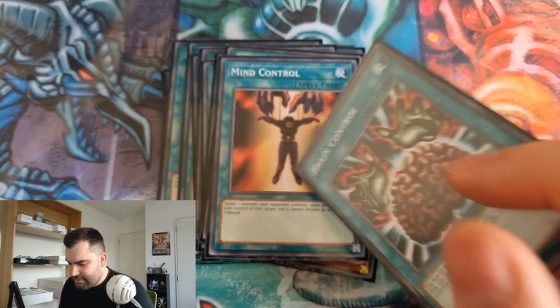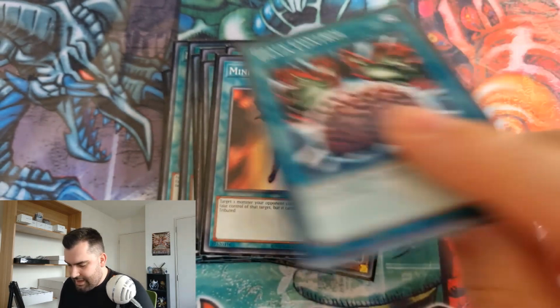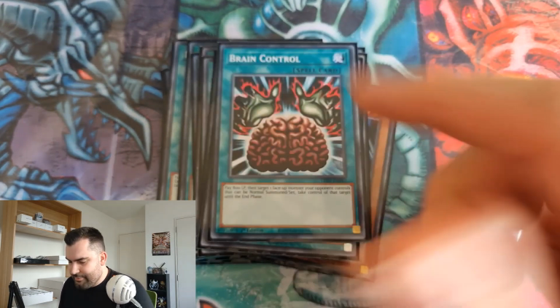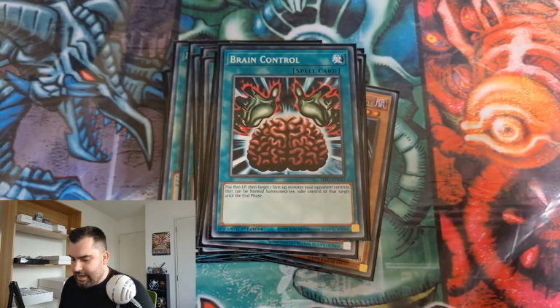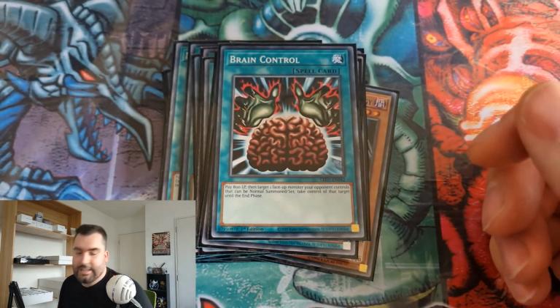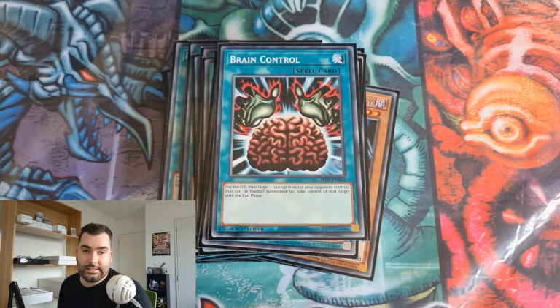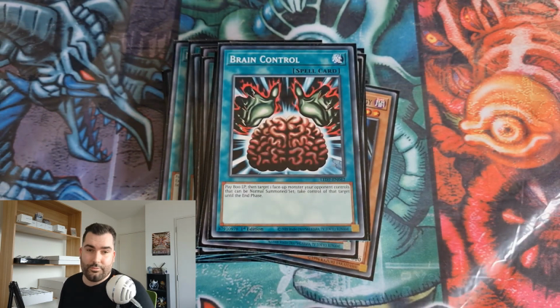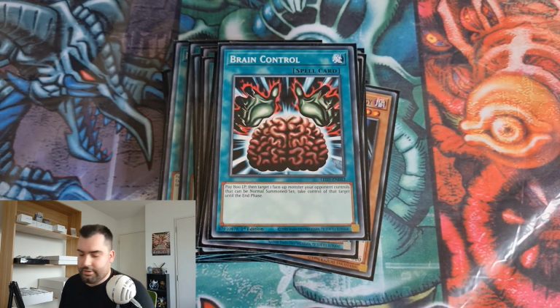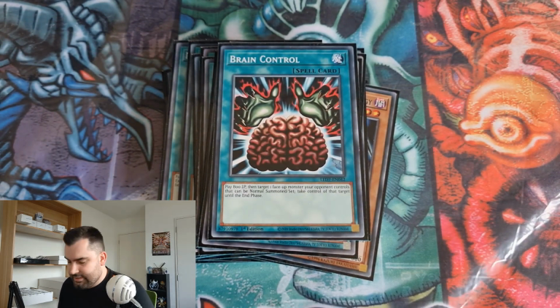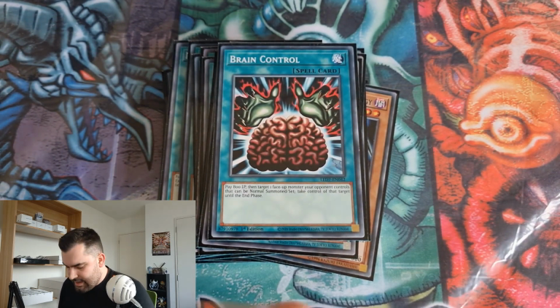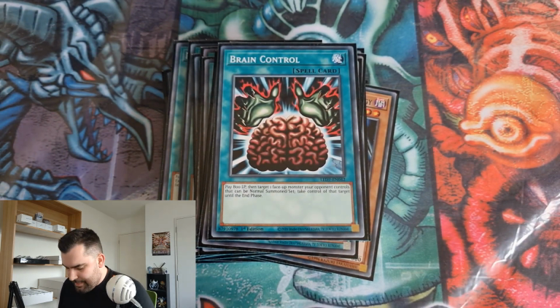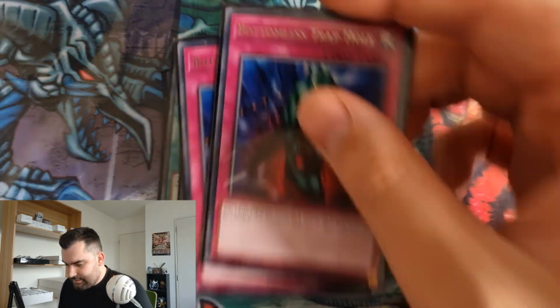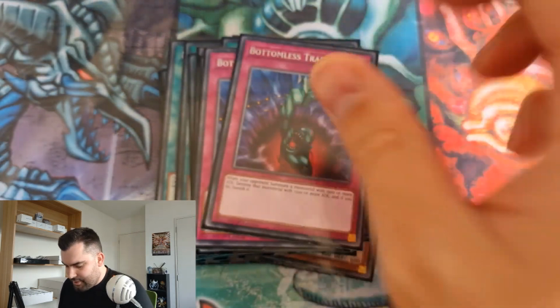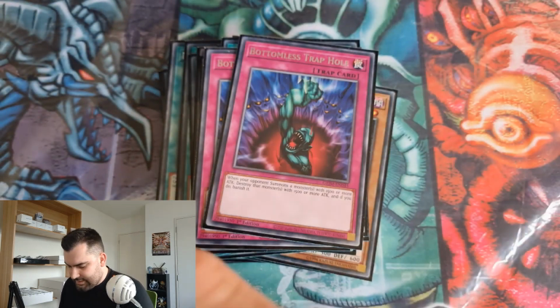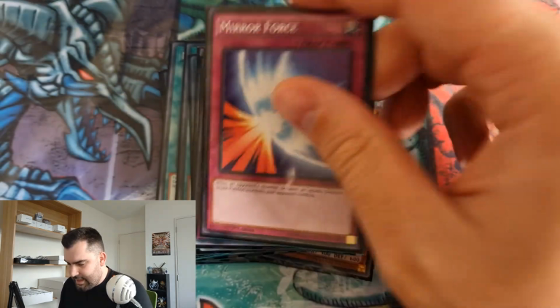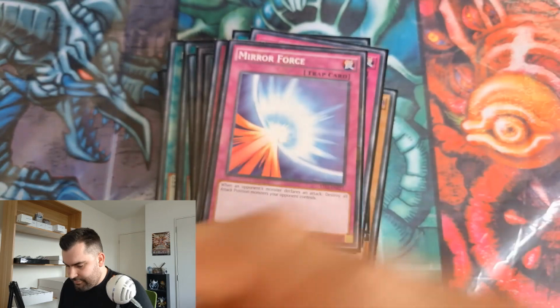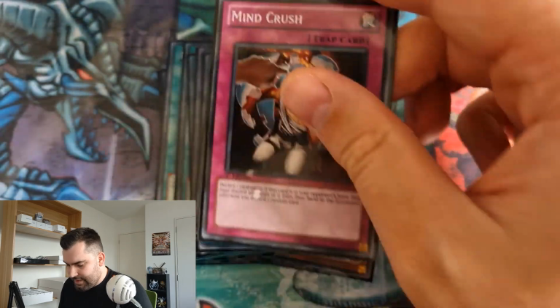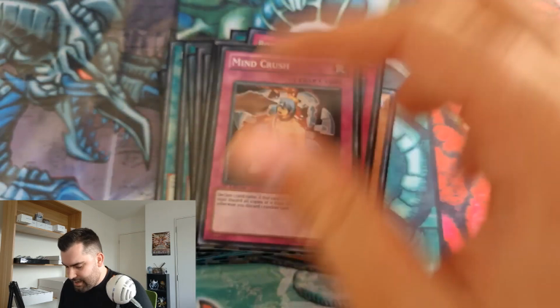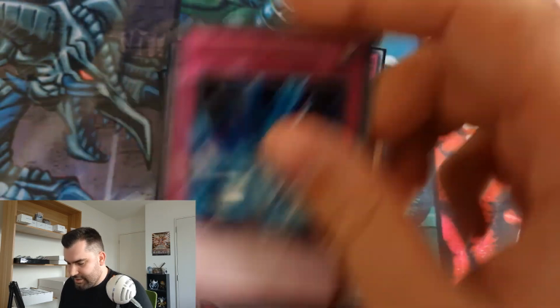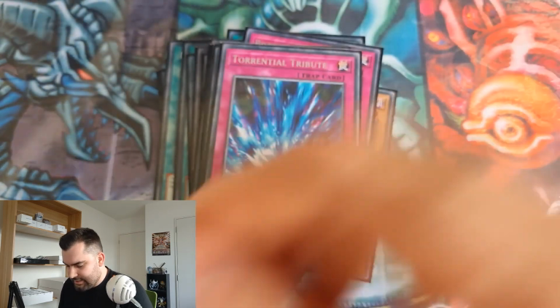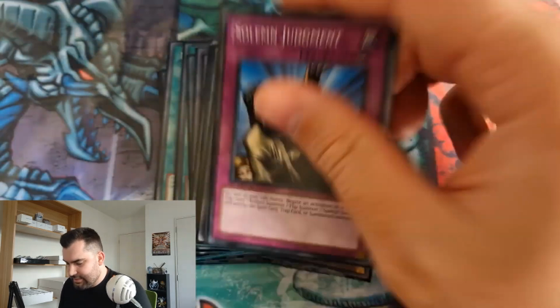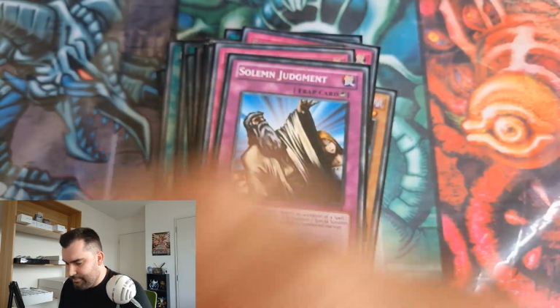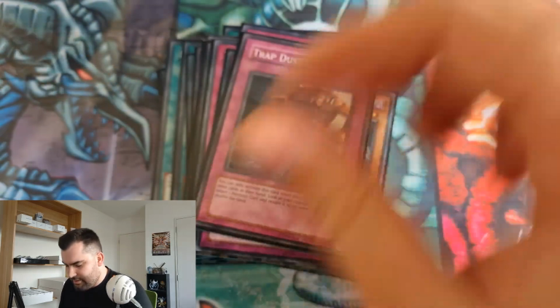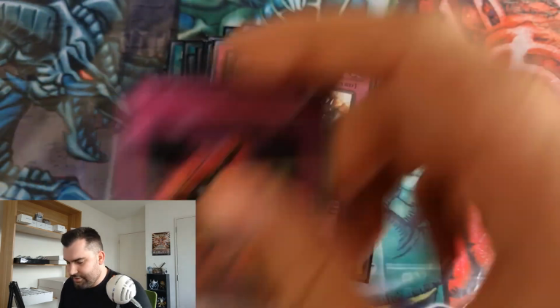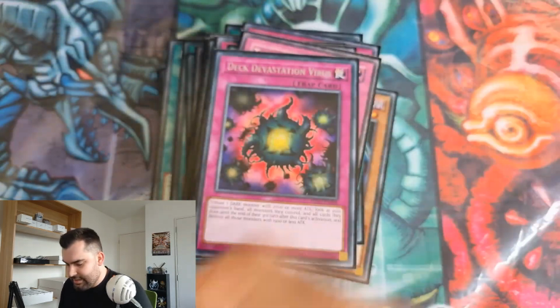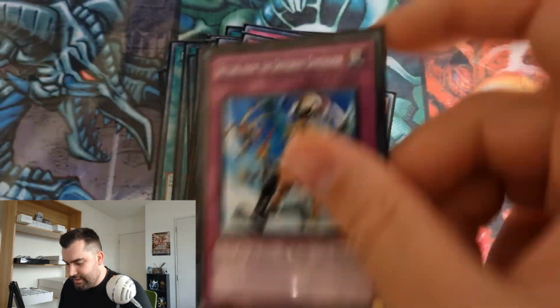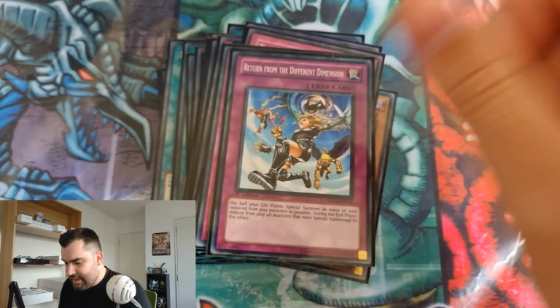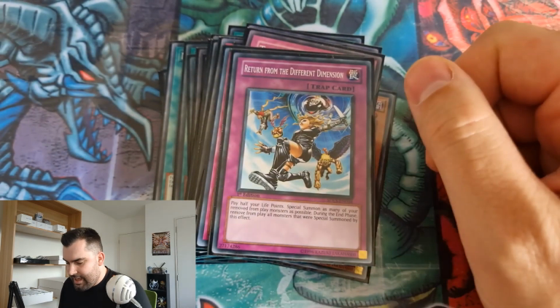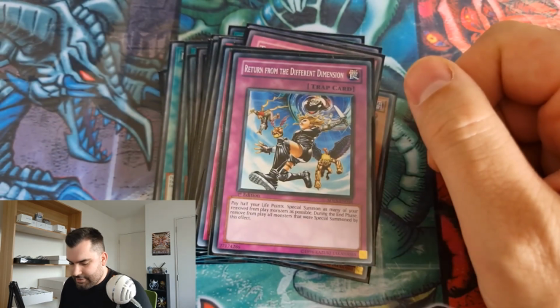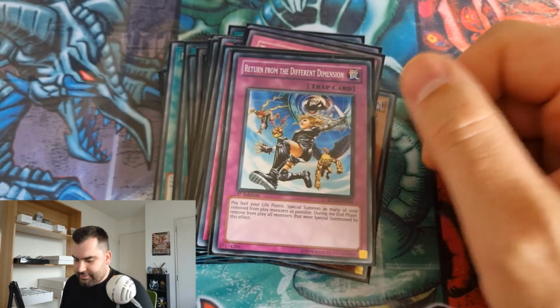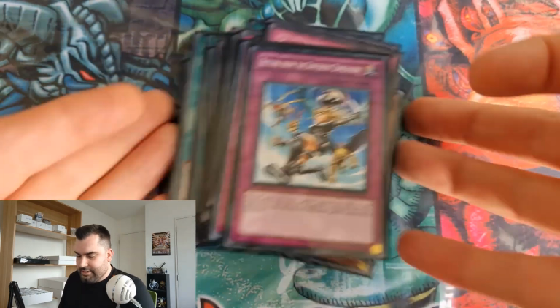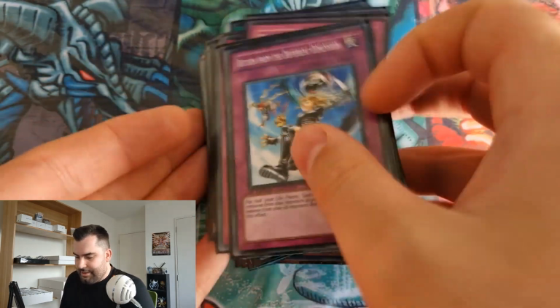I sided the Mind Control out a fair bit against decks that don't put up a lot of tuners. For traps: two Bottomless, a Mirror Force, a Mind Crush, Torrential Tribute, Solemn, Trap Dustshoot, DDV, and Return from the Different Dimension.